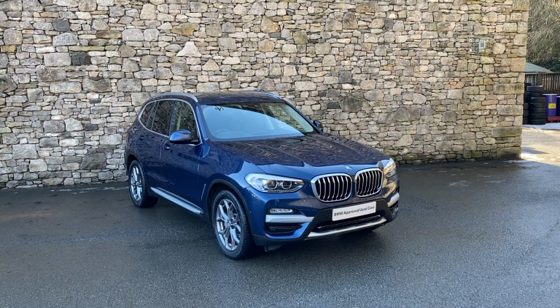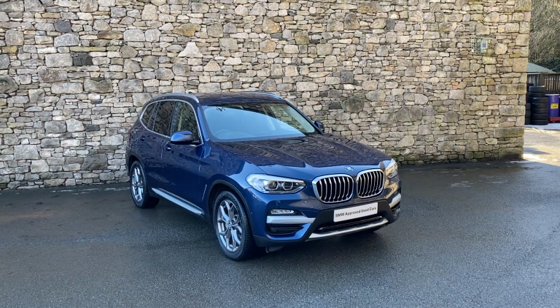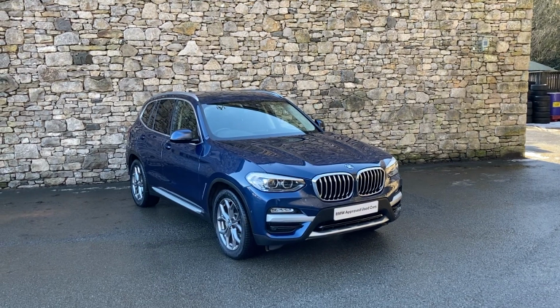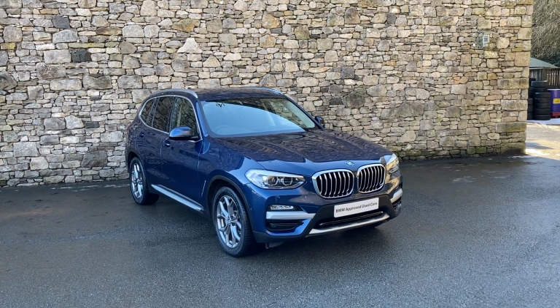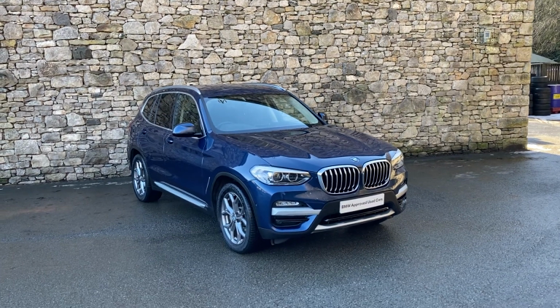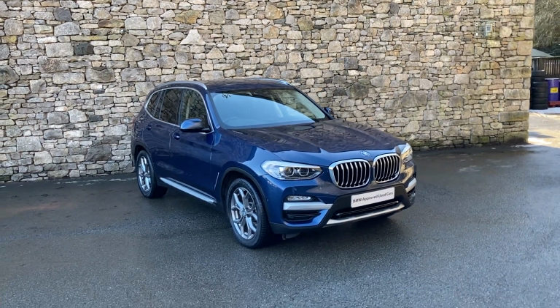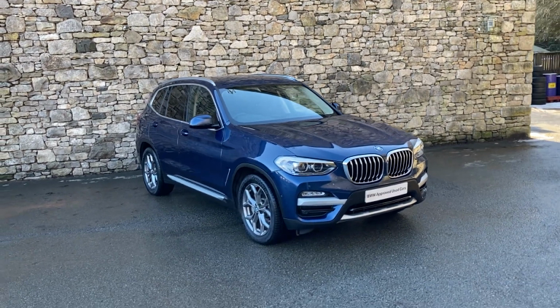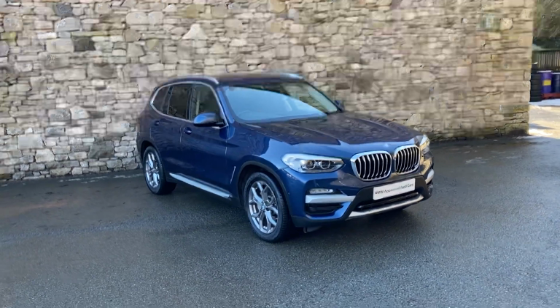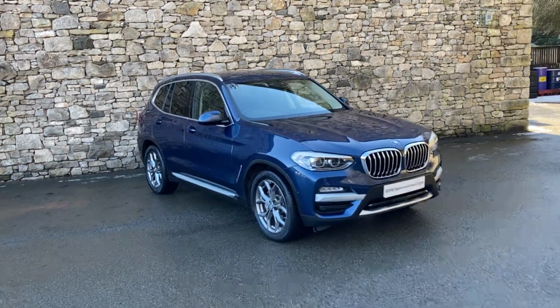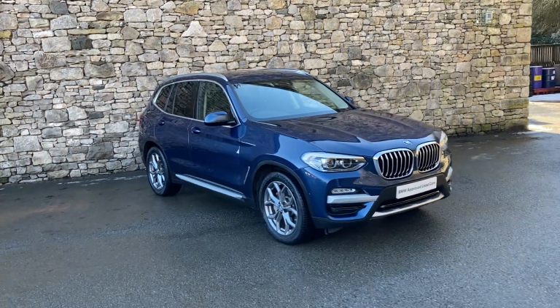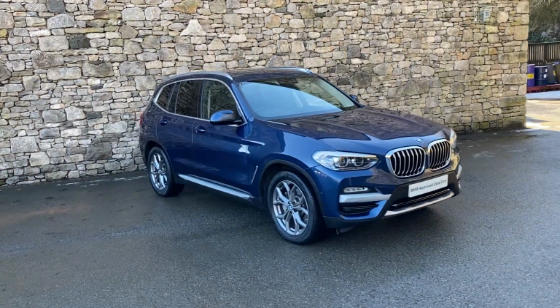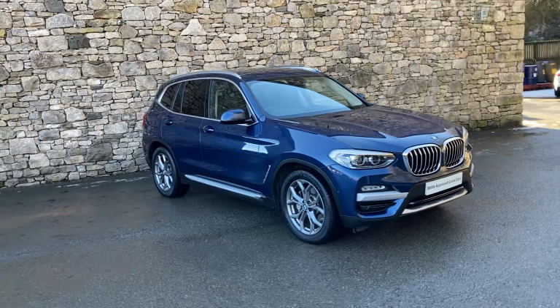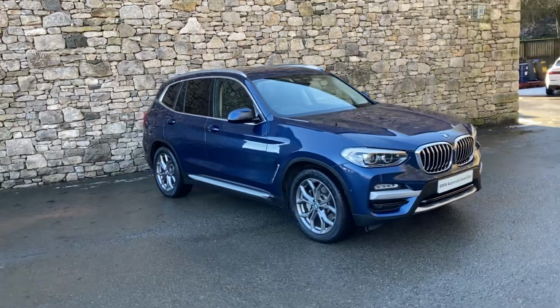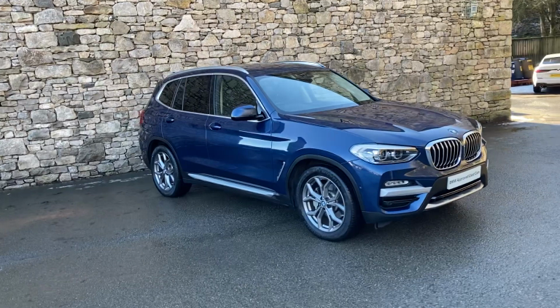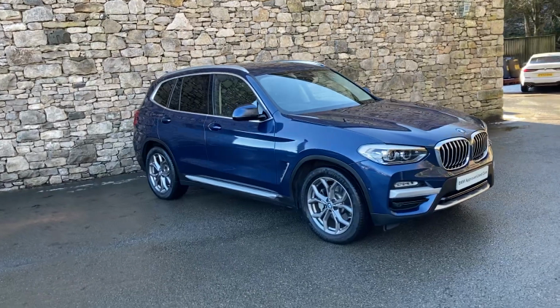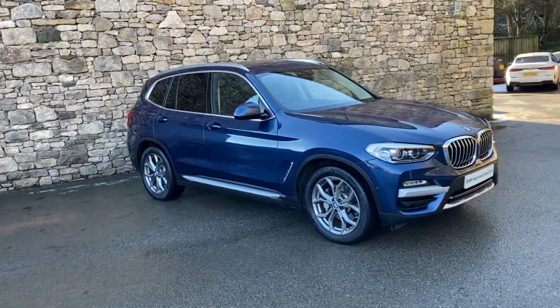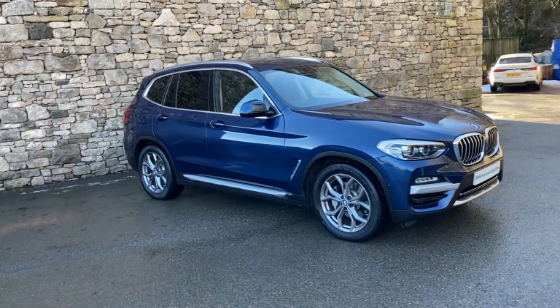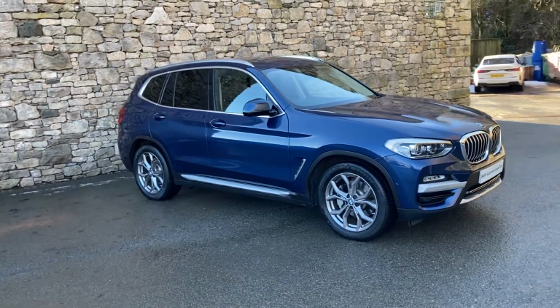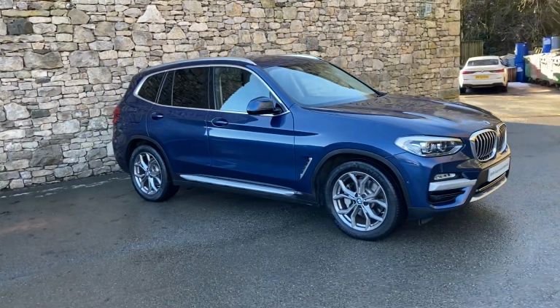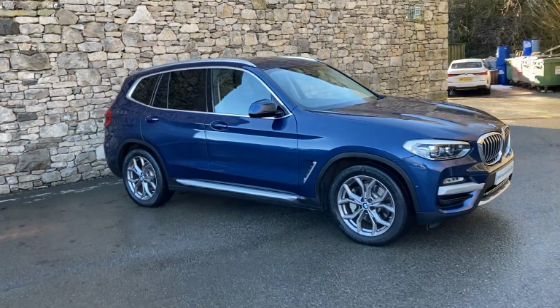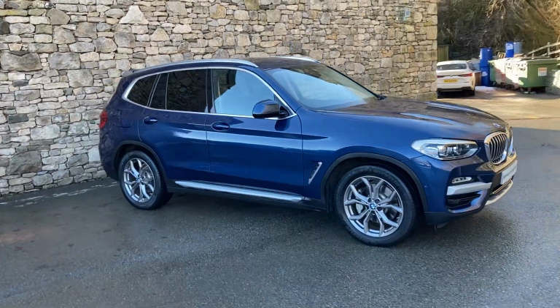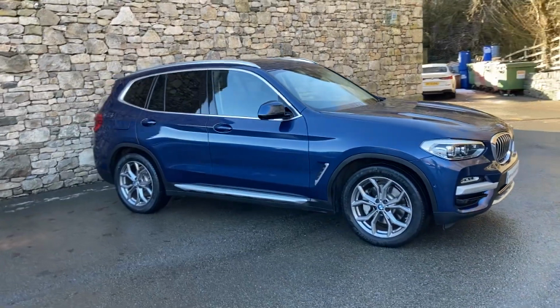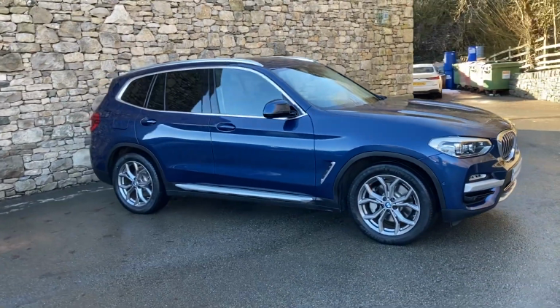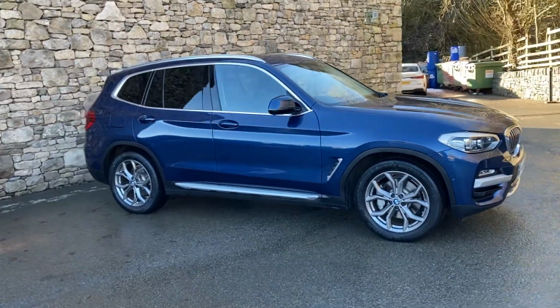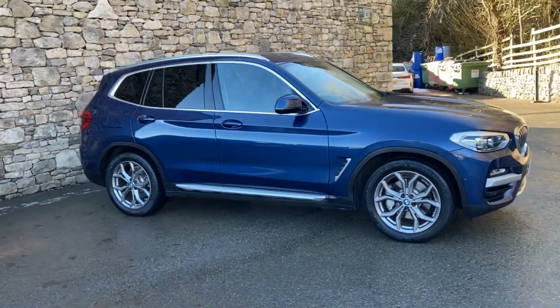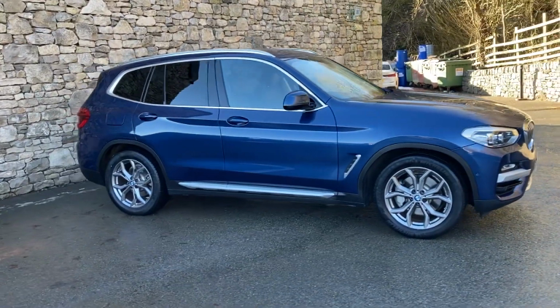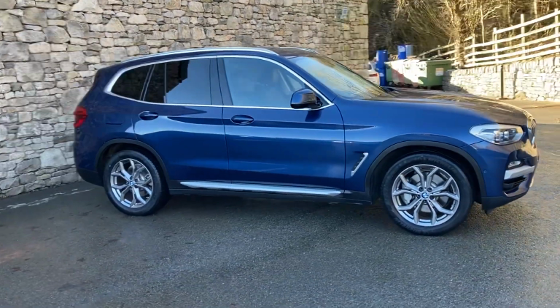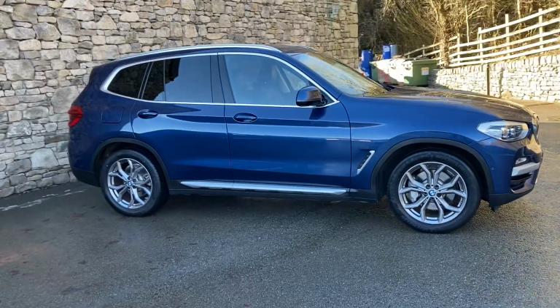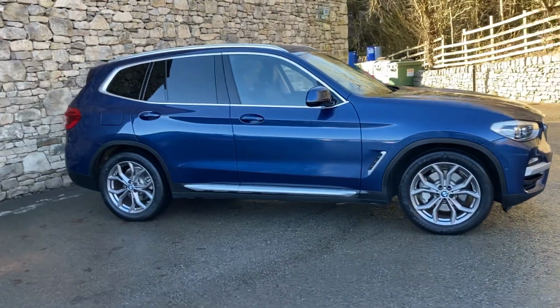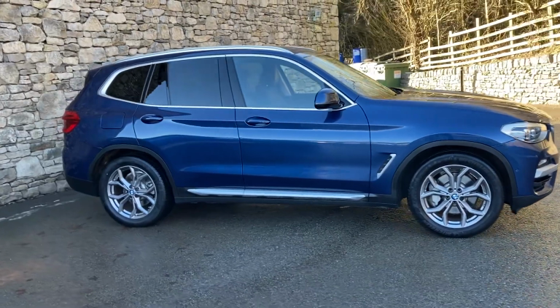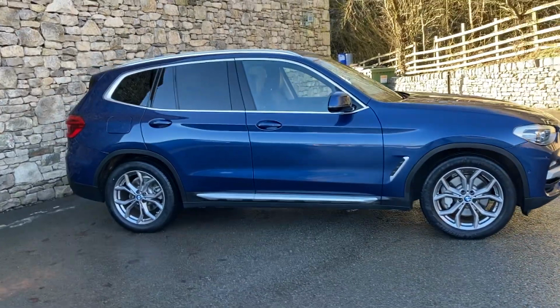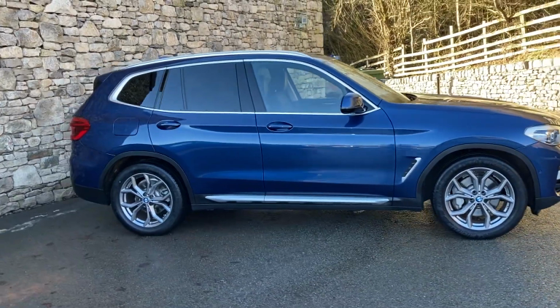Hello and welcome to Lloyd BMW Southlakes. Today we have this fantastic BMW X3. It's the 30D X-Line, so it's a 3 litre, turbo diesel, straight 6 engine,